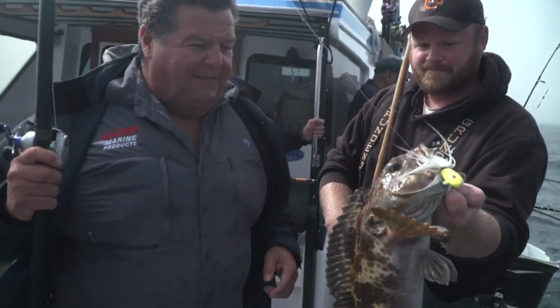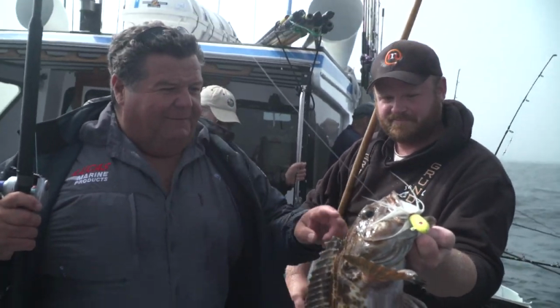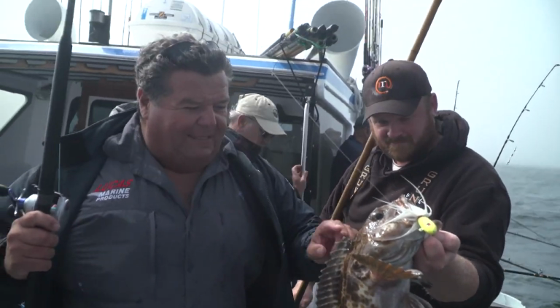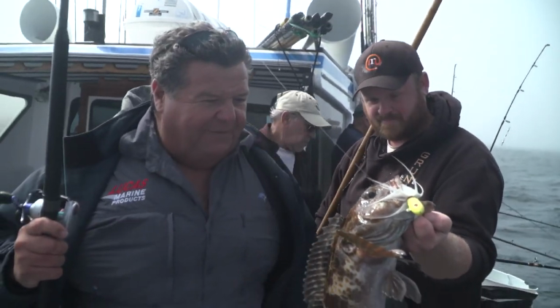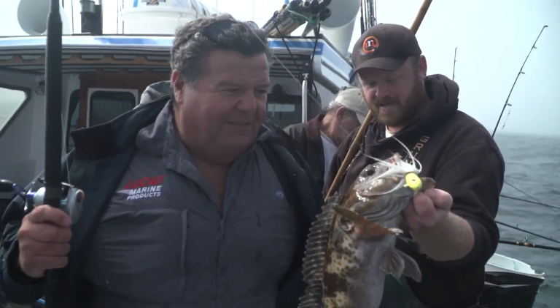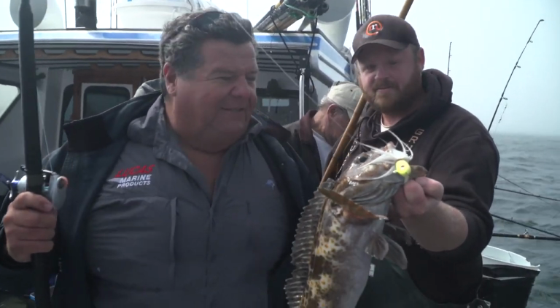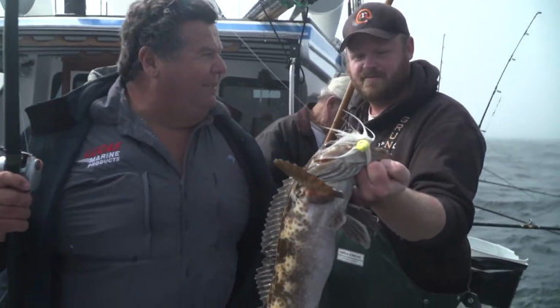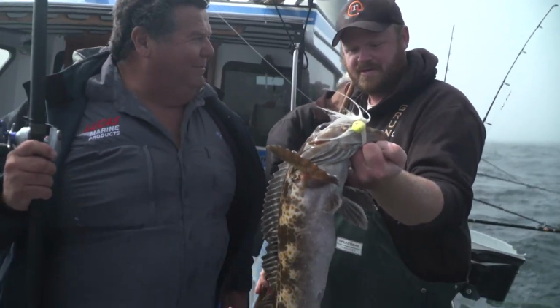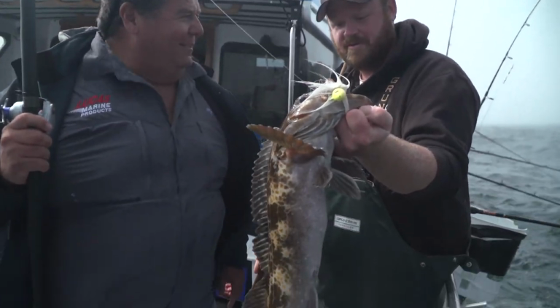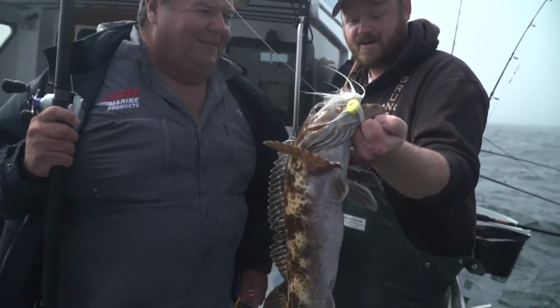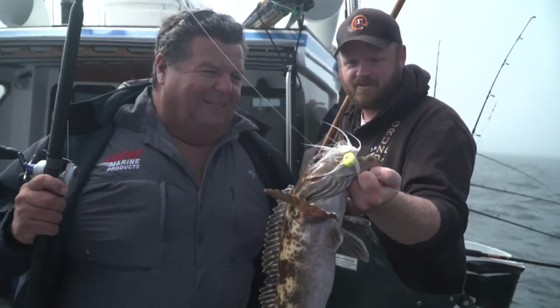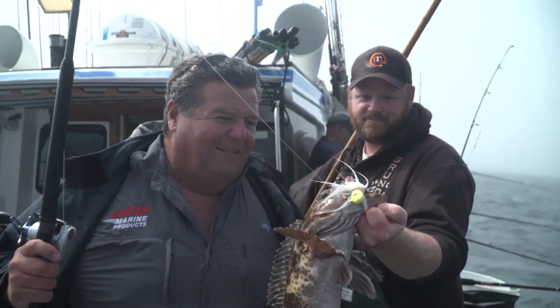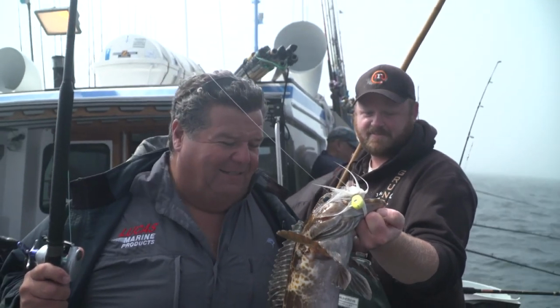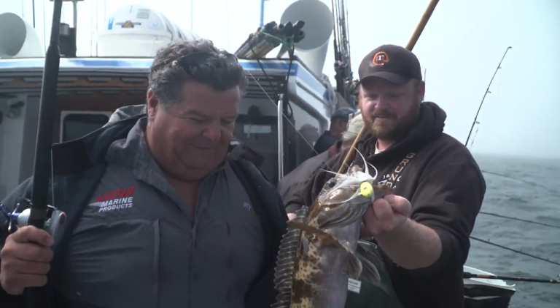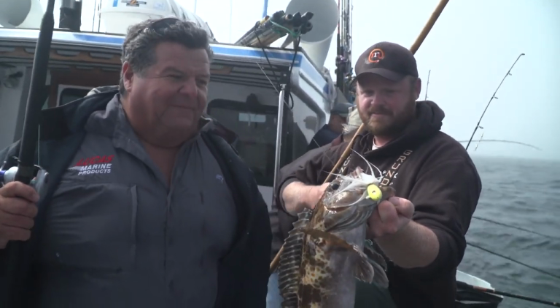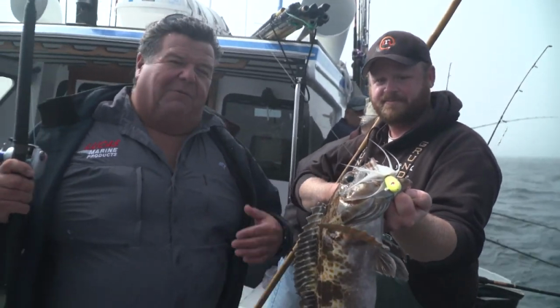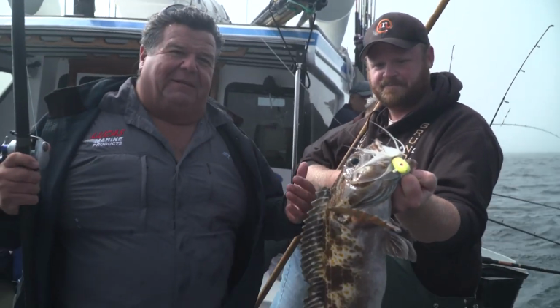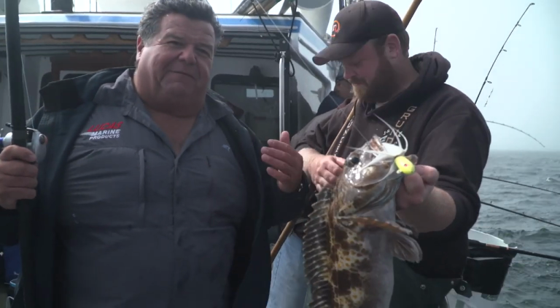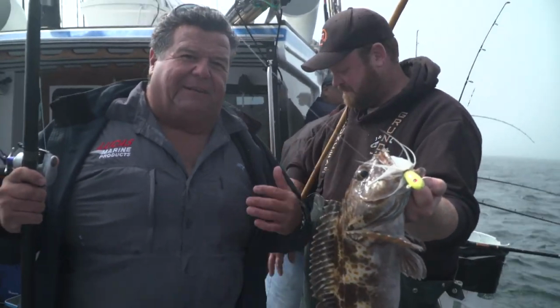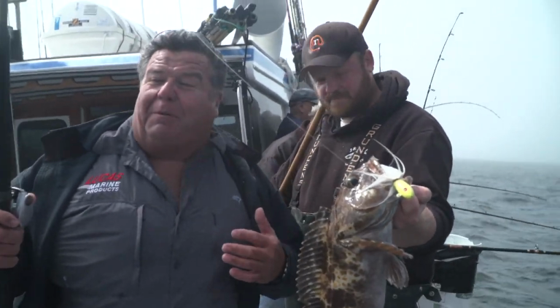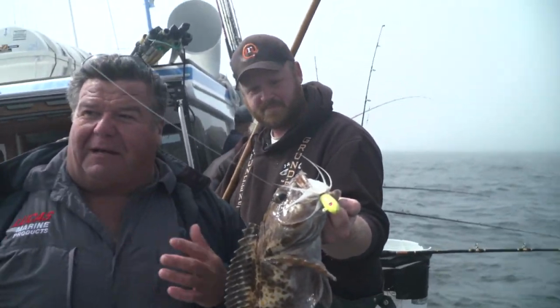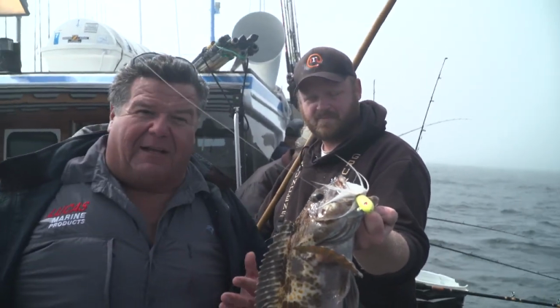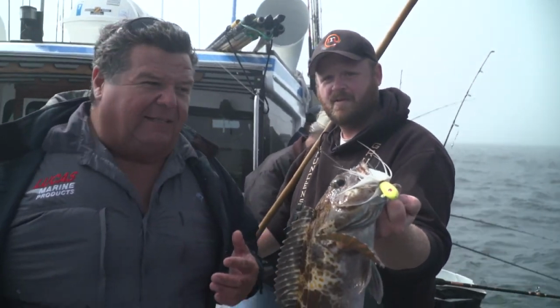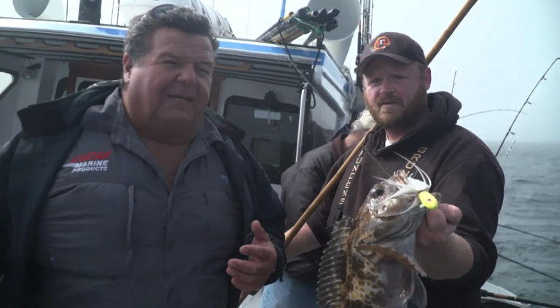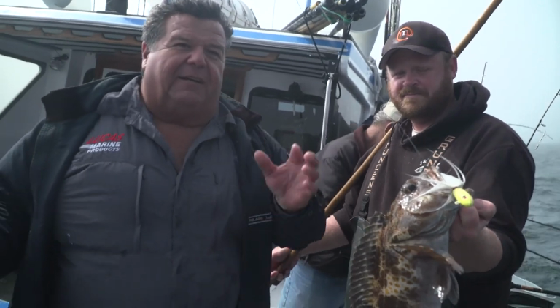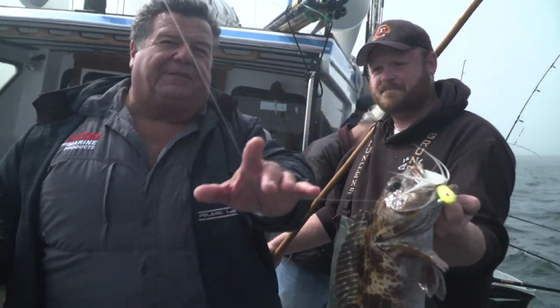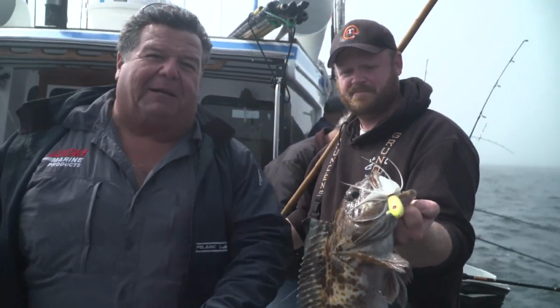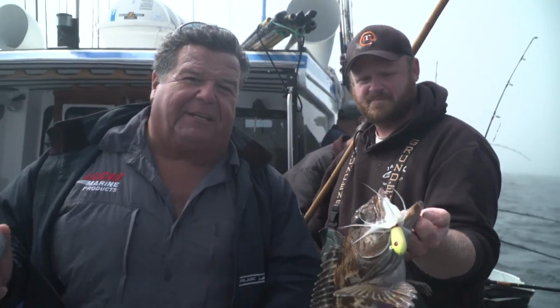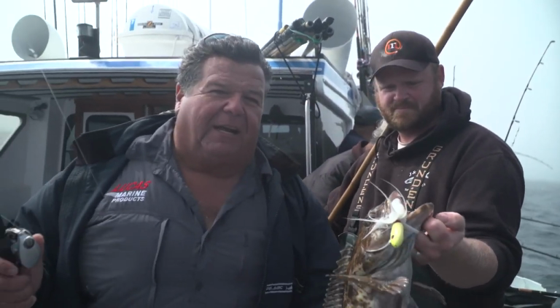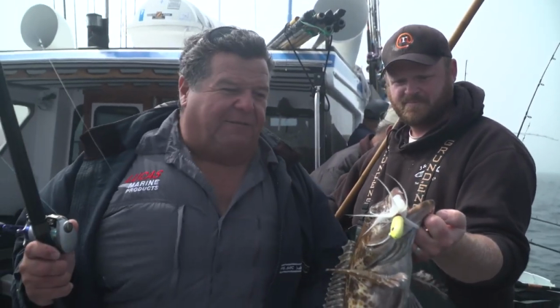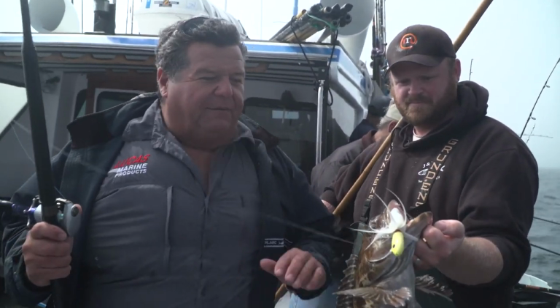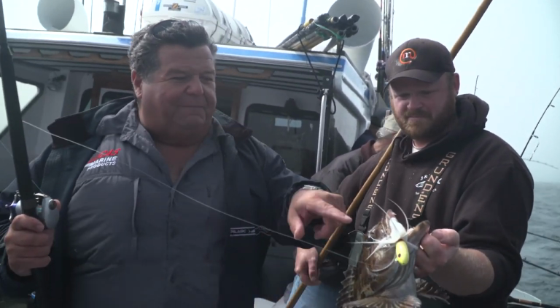The regulations in California are 22 inches minimum and you can keep three, so I get one more for today. That's a nice fish — probably five, six pounds. So what we're doing is we're fishing different spots around the Farallon Islands. Started off fishing the metal jig and then I switched over to this bucktail.